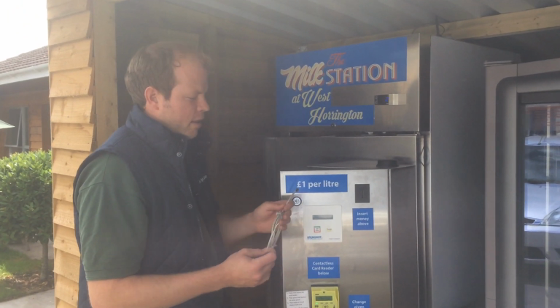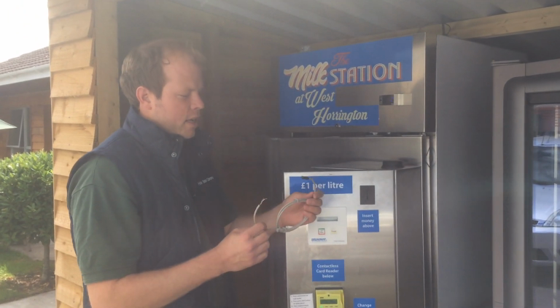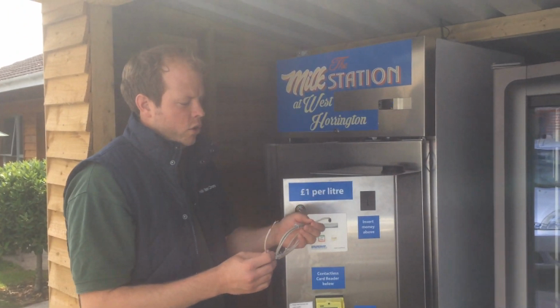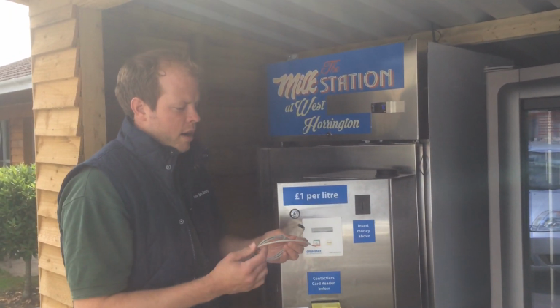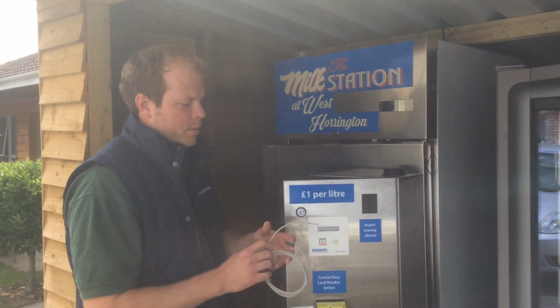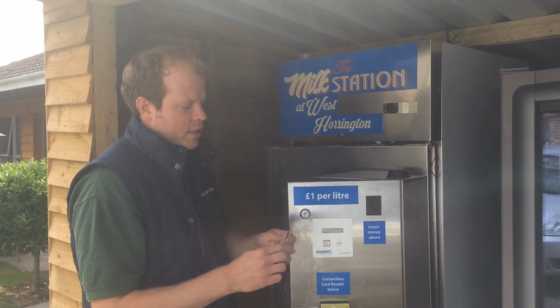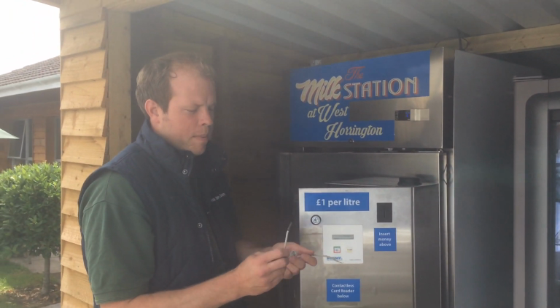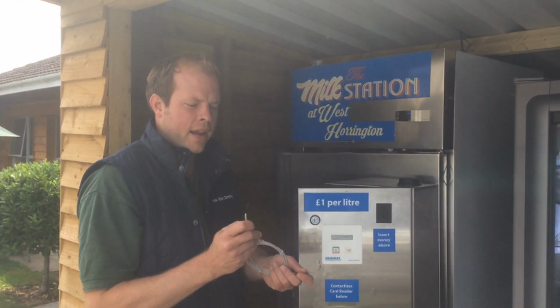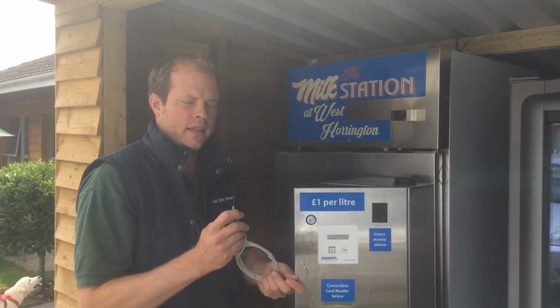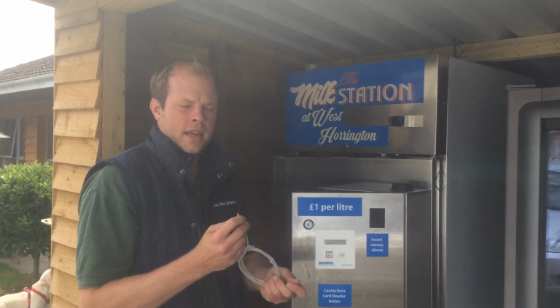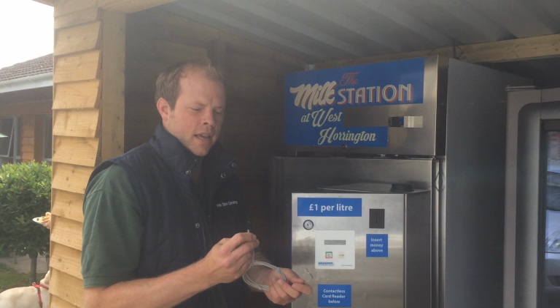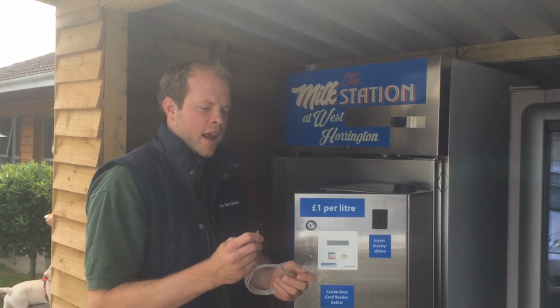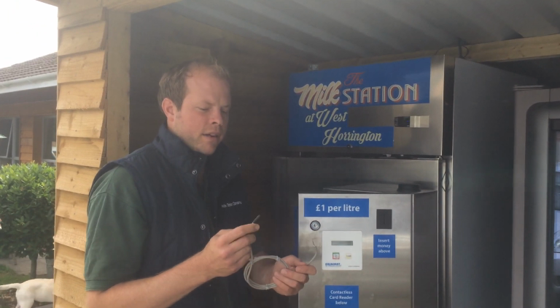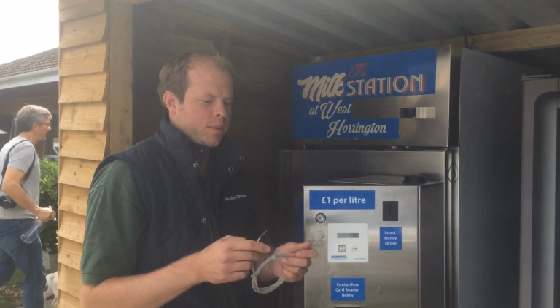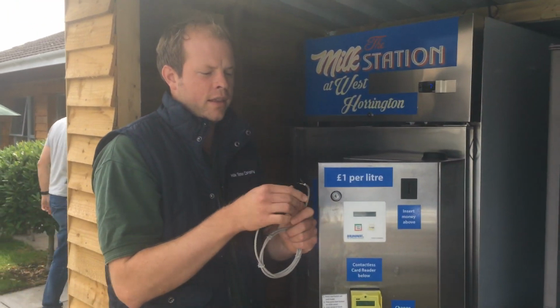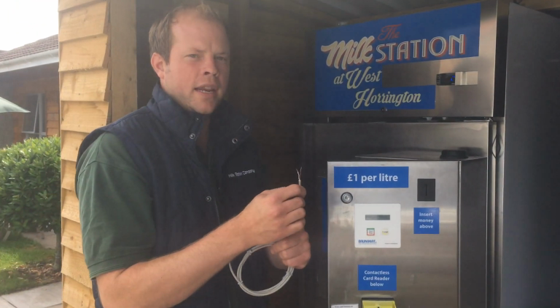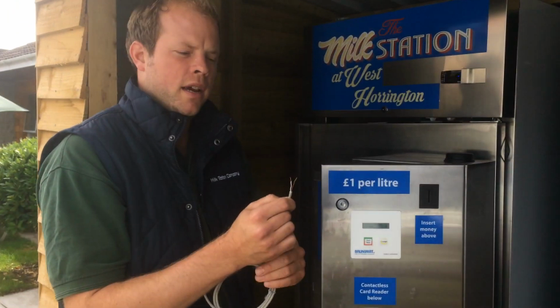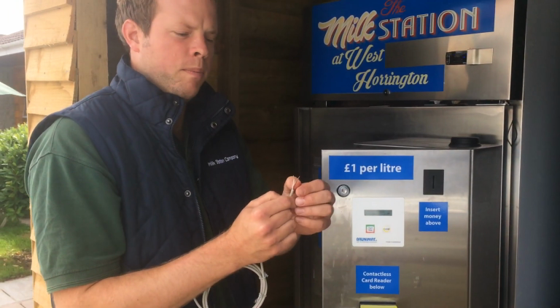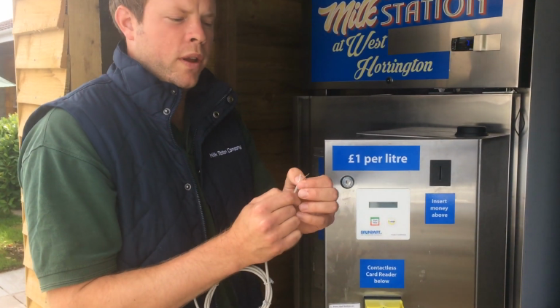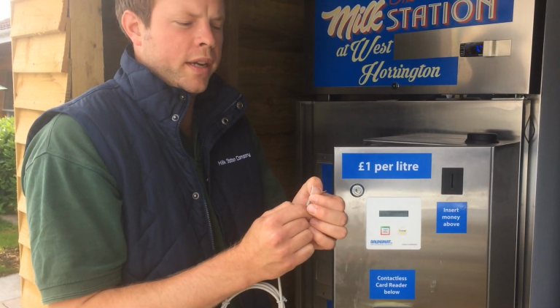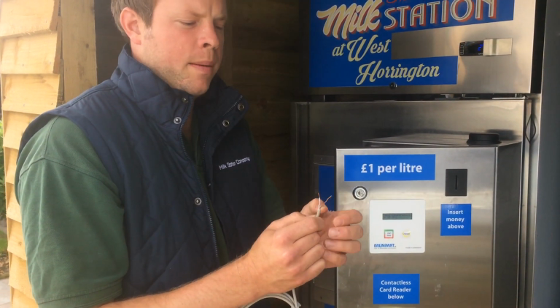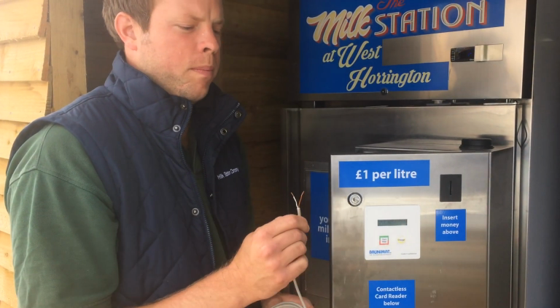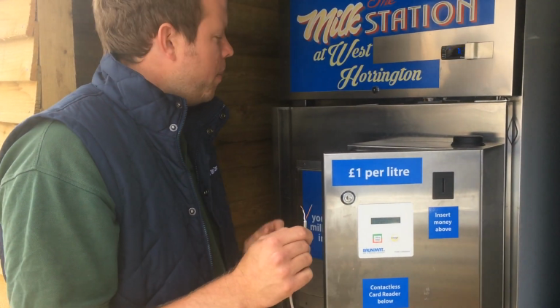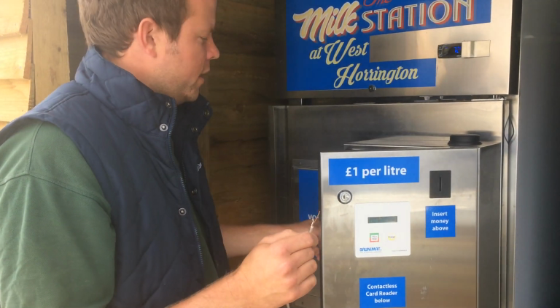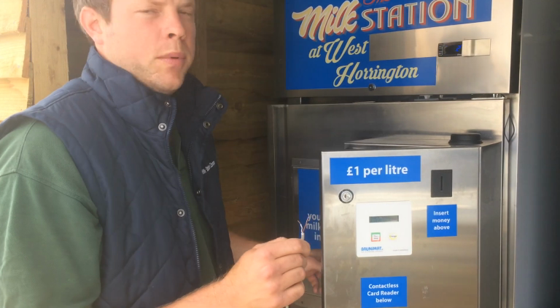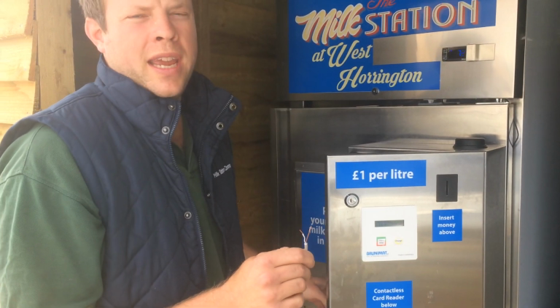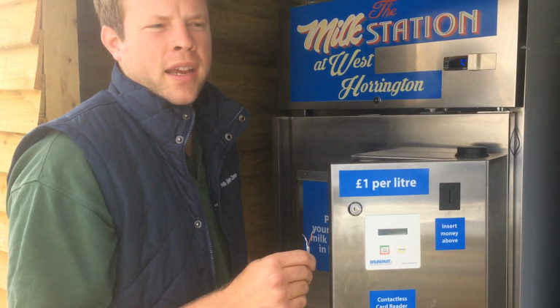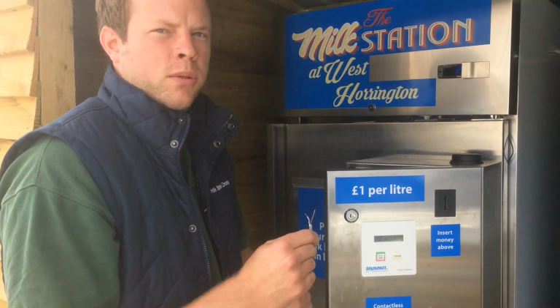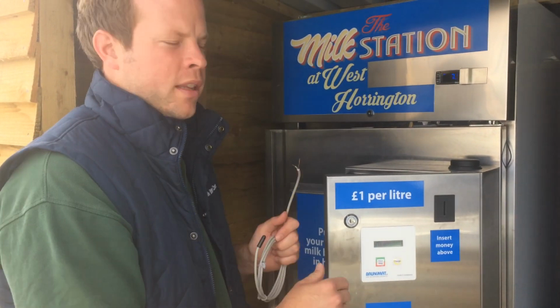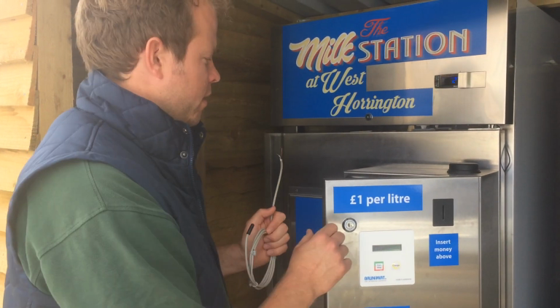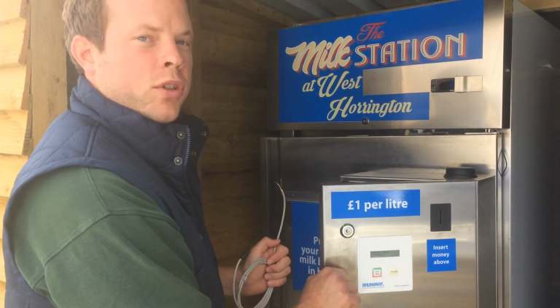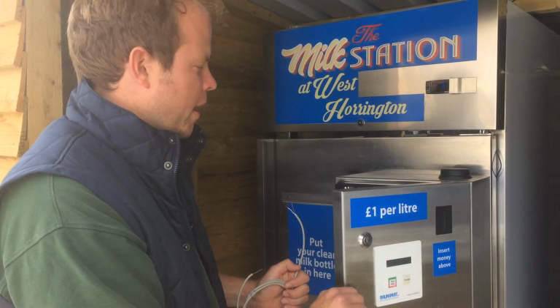This is a new temperature sensor. The black end is the end that reads the temperature, and this end with the blue and the white cable plugs into the computer in here to monitor the temperature of the milk.